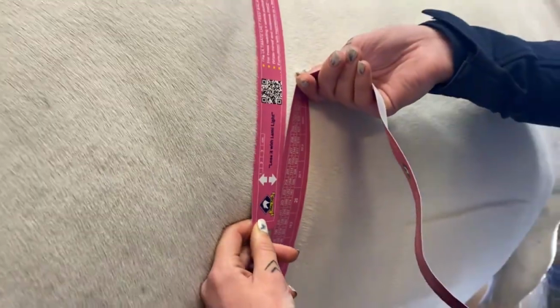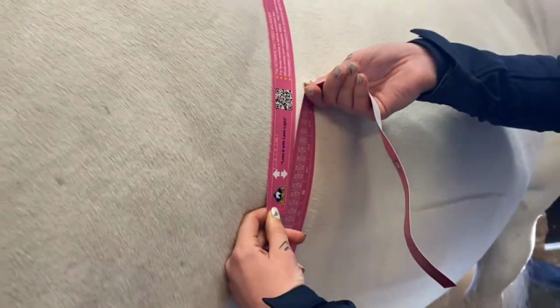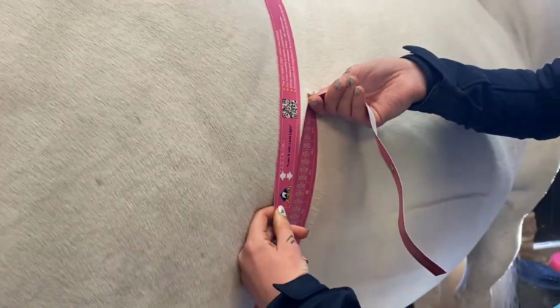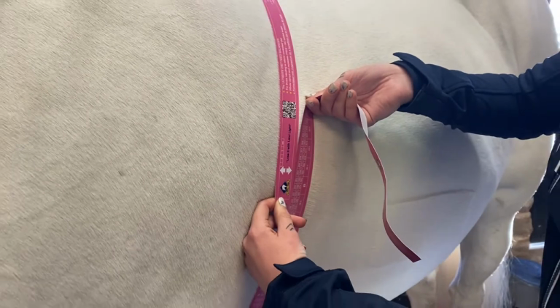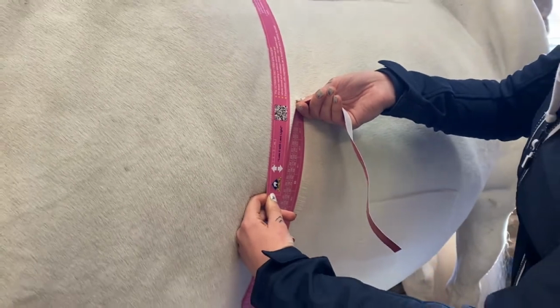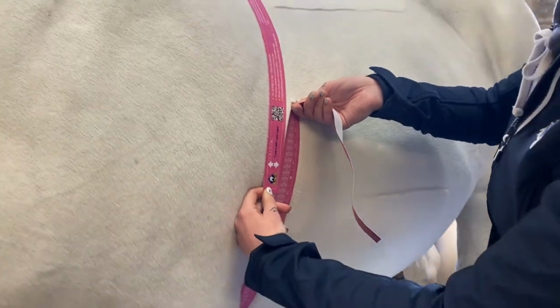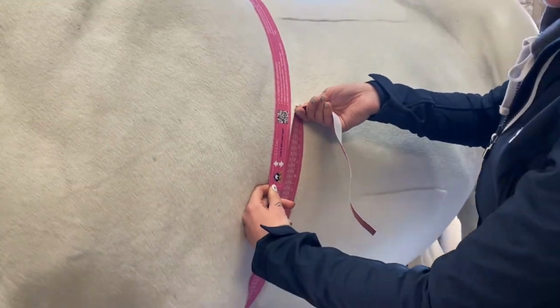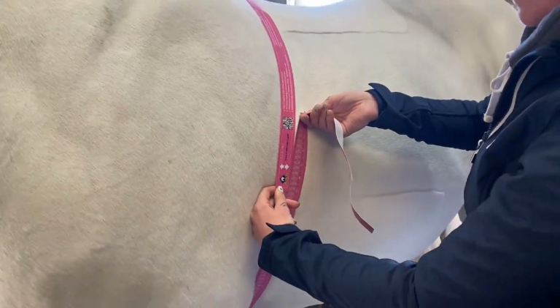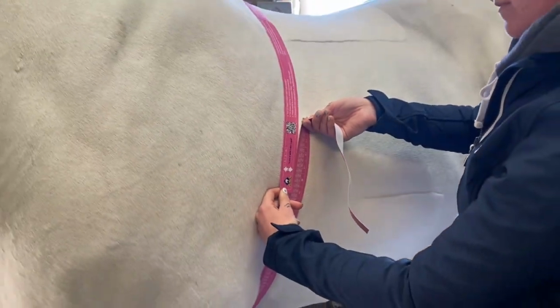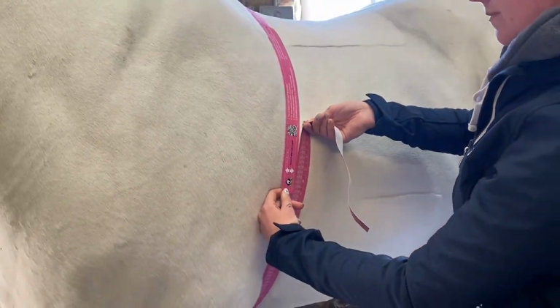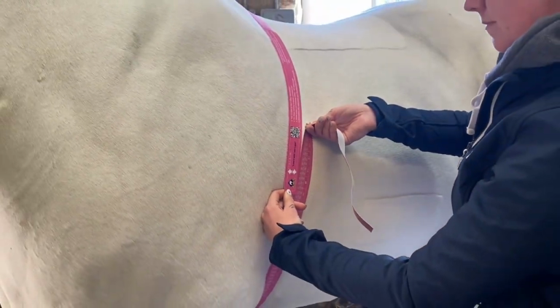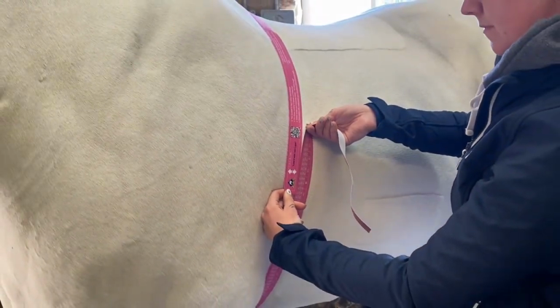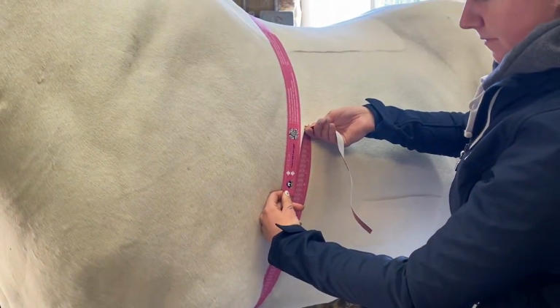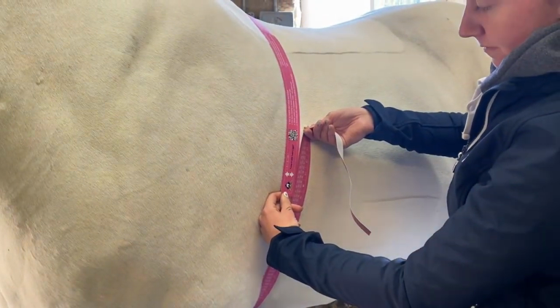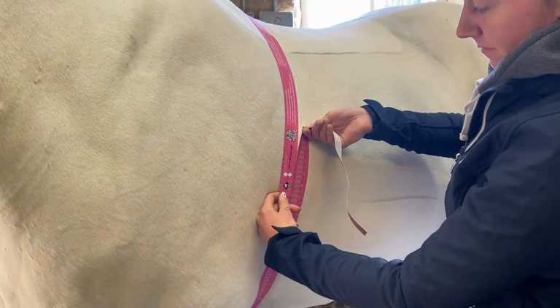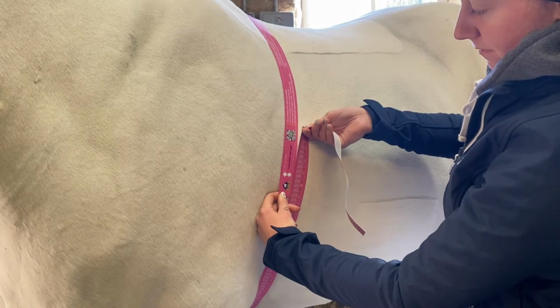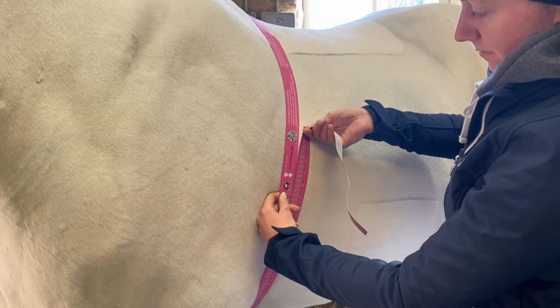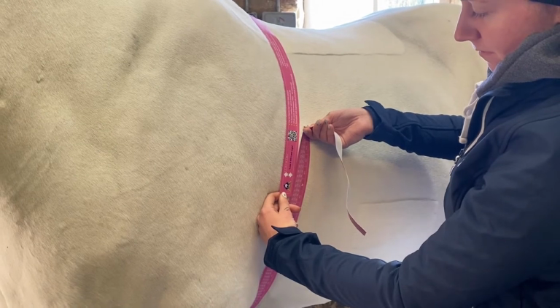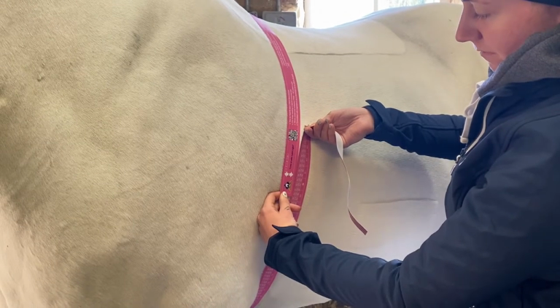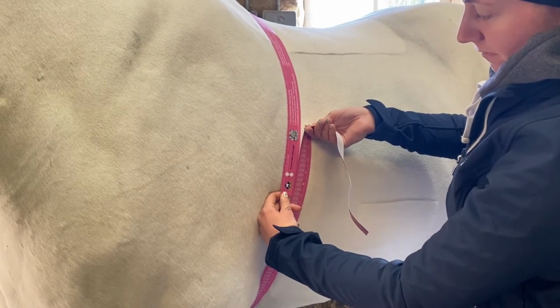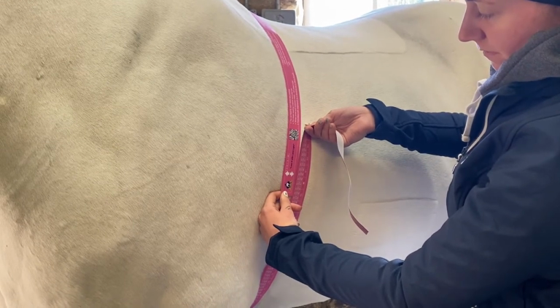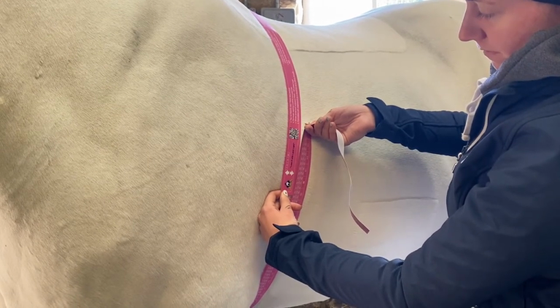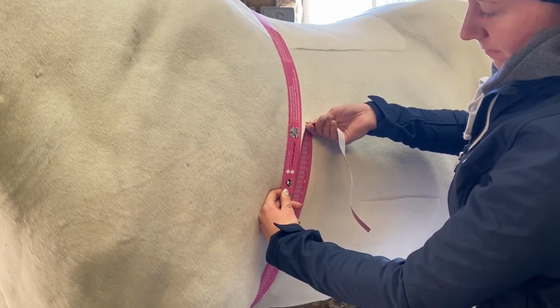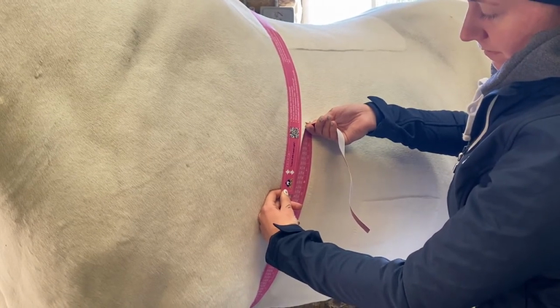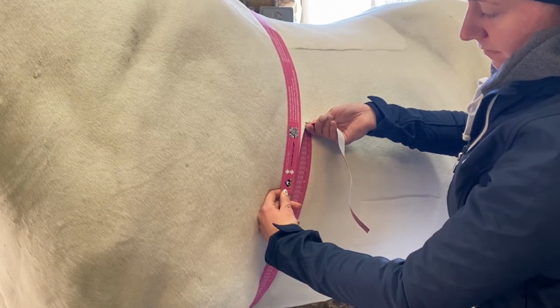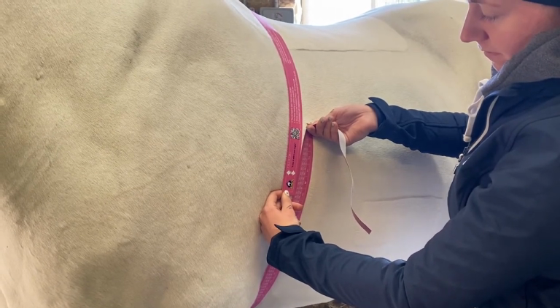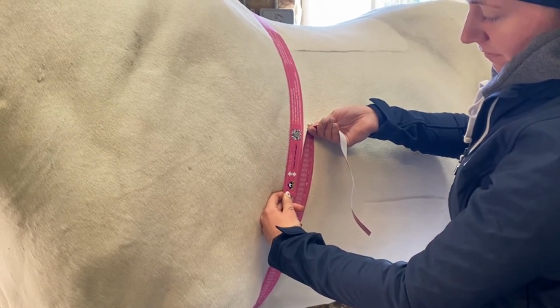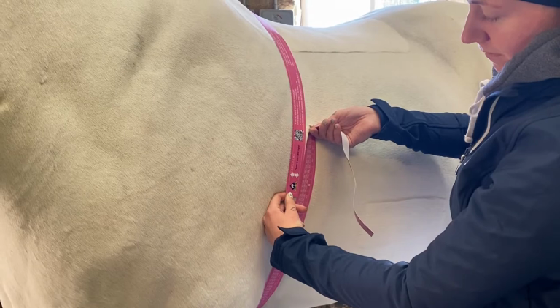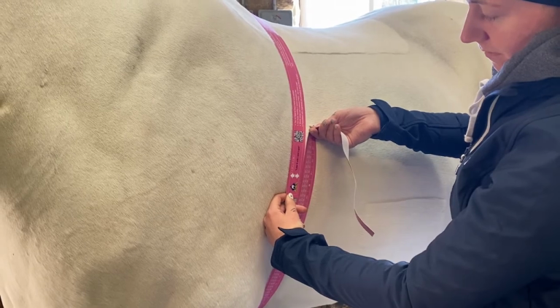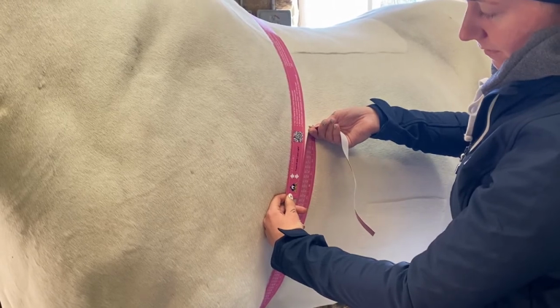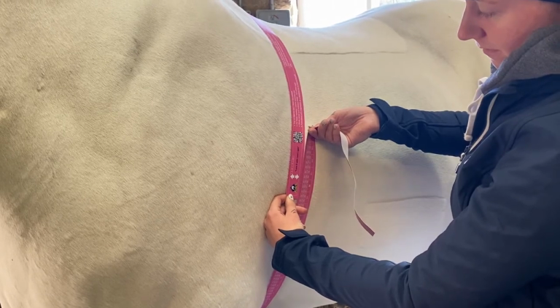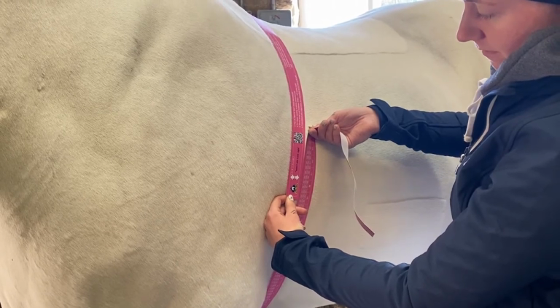Using a weight tape is great for tracking weight loss or weight gain. It does only provide an approximate weight measurement, but used on a regular basis — about once a fortnight — you can track weight loss or weight gain over the winter. Very best of luck.